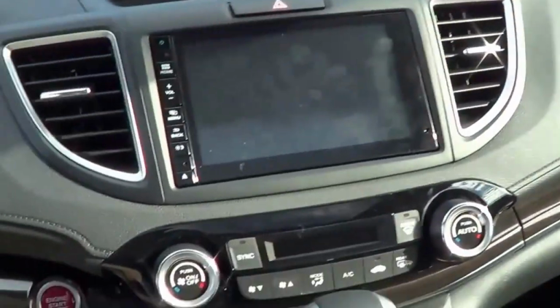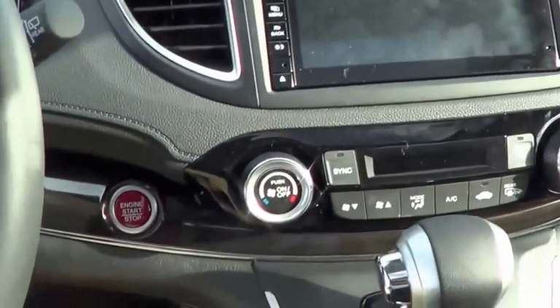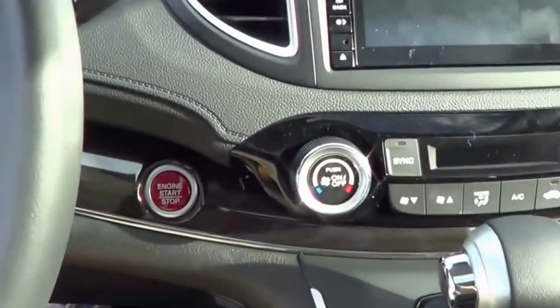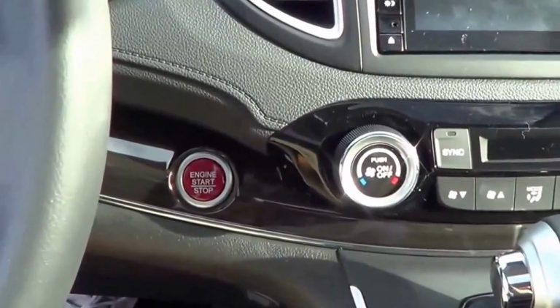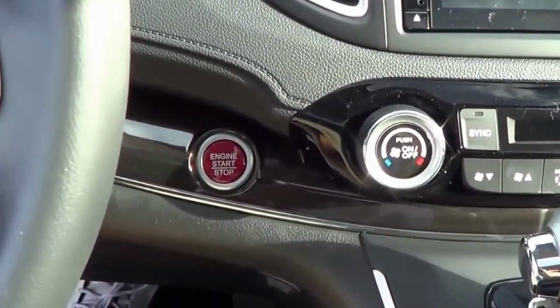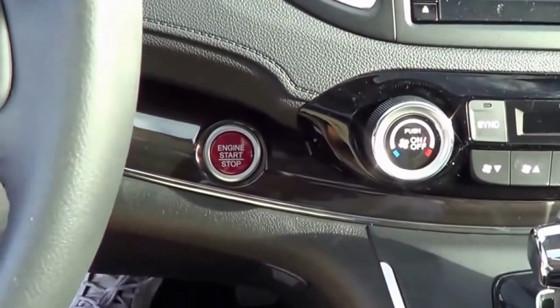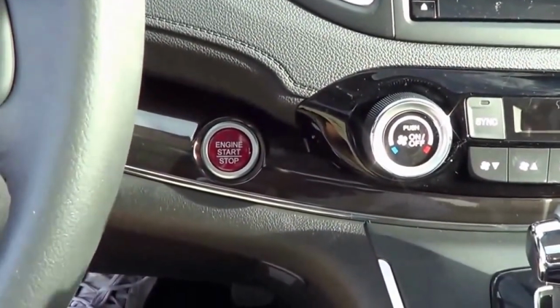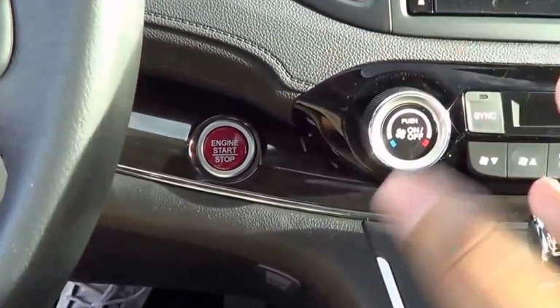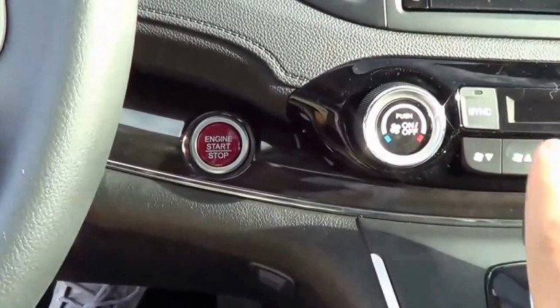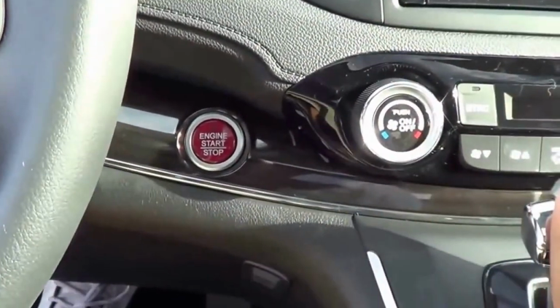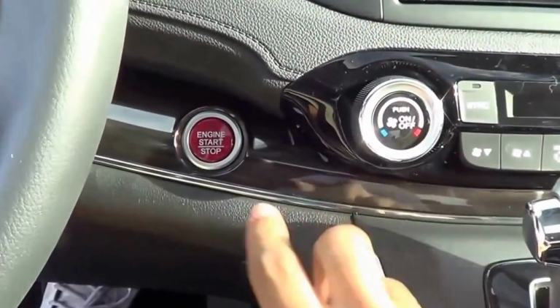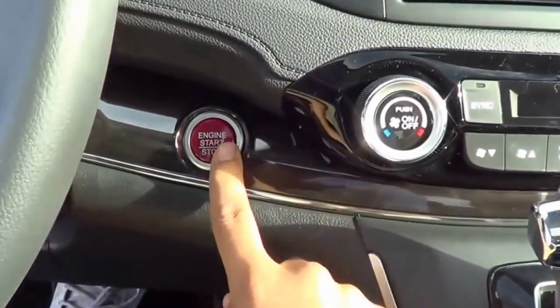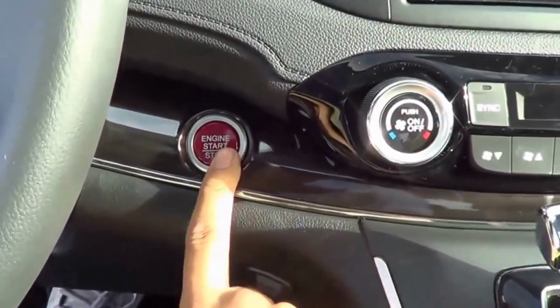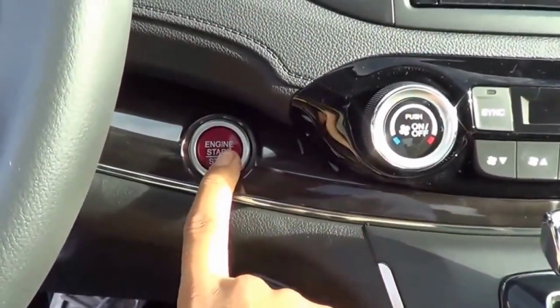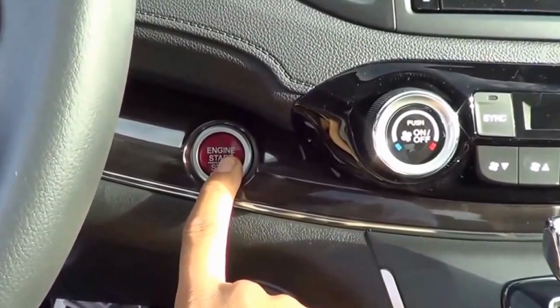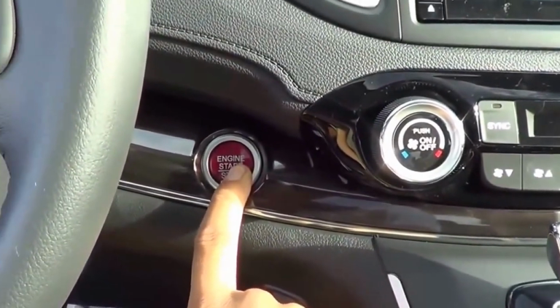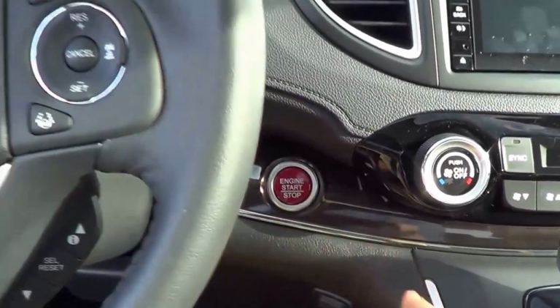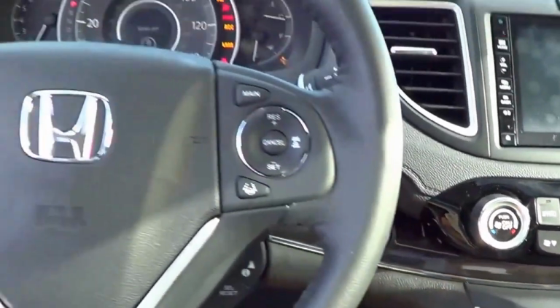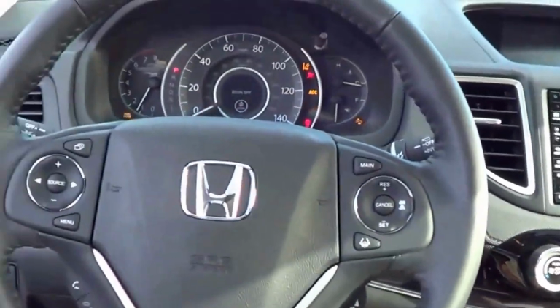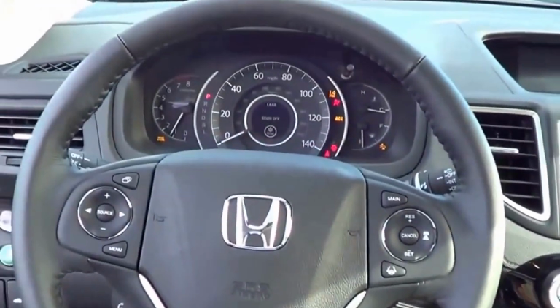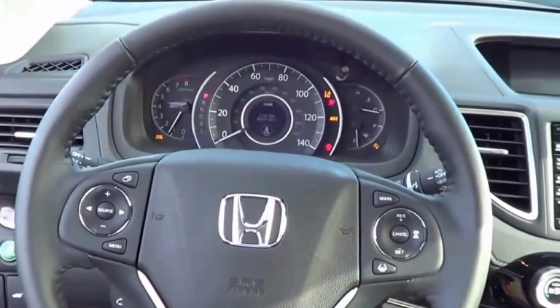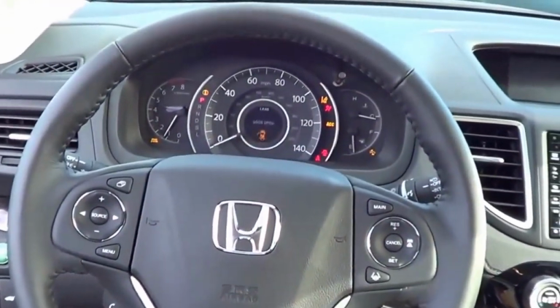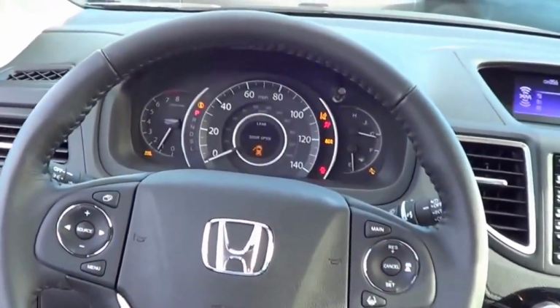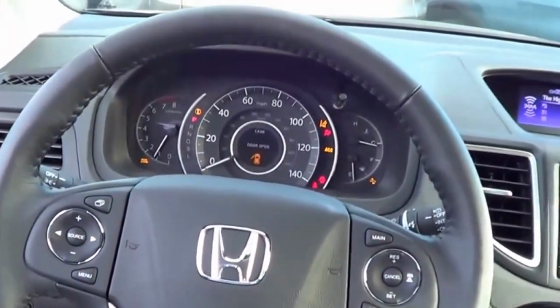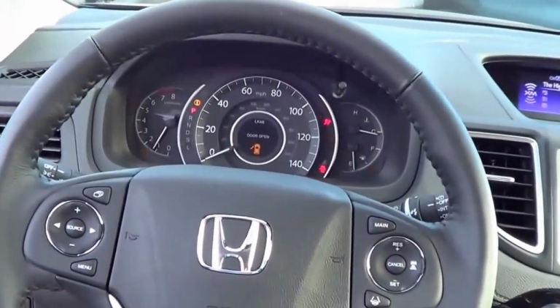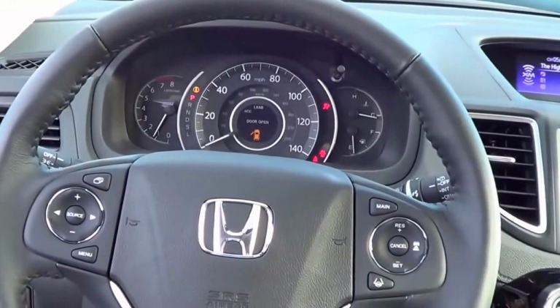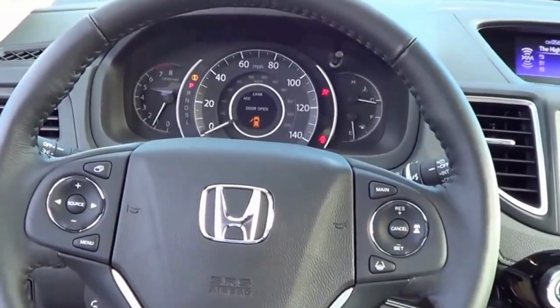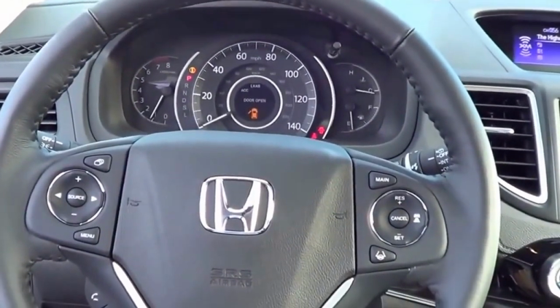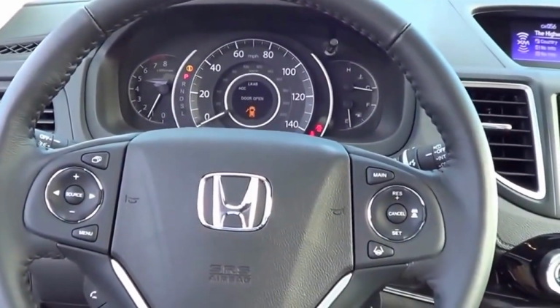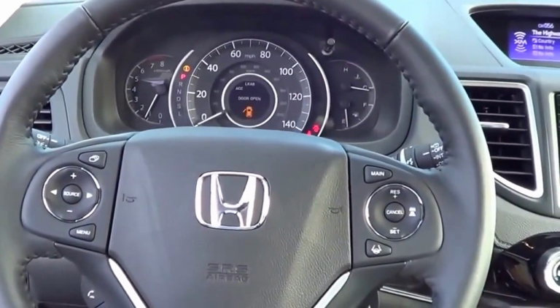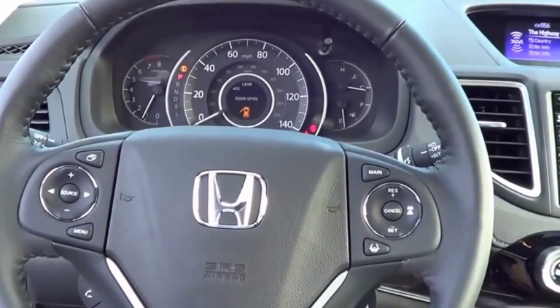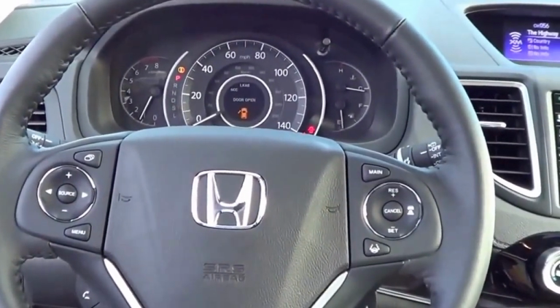On EX trims and above, you do get push-button ignition — just put your foot on the brake and hit the start button. What you're hearing is that 2.4-liter four-cylinder.